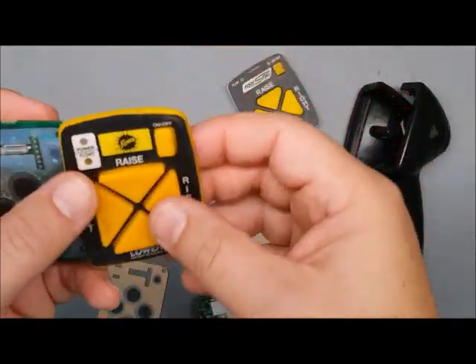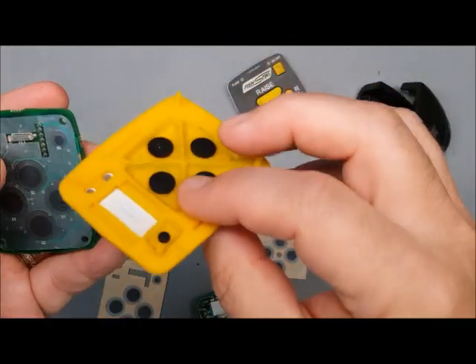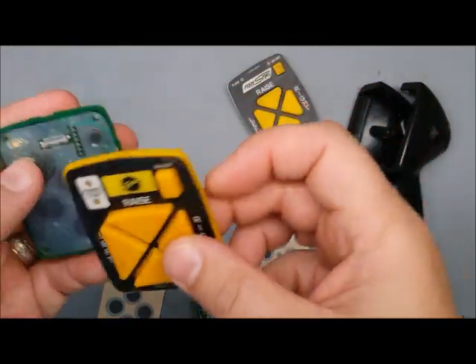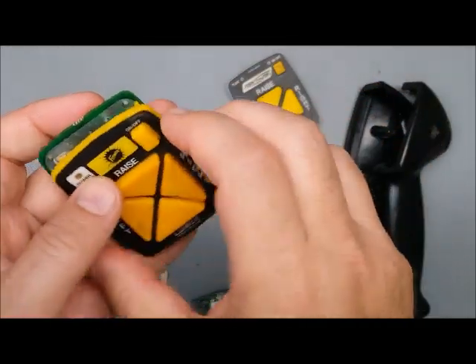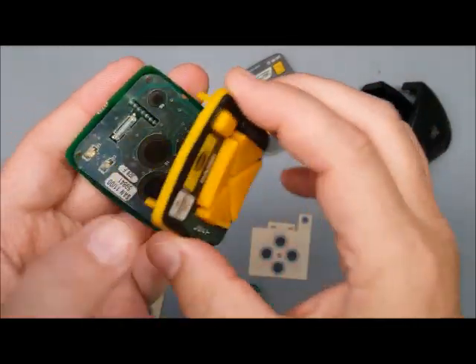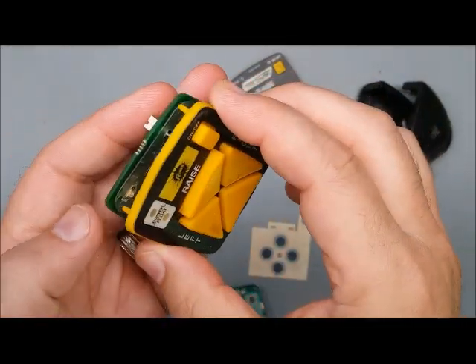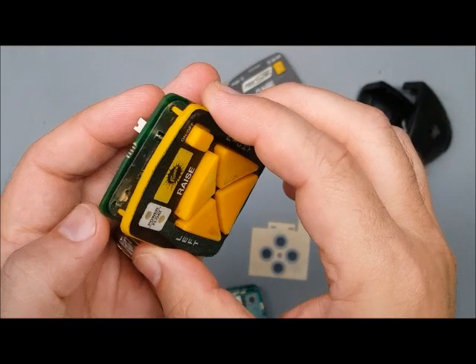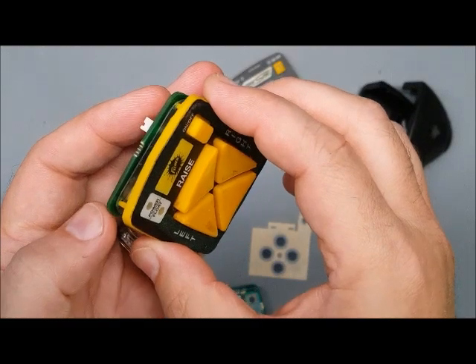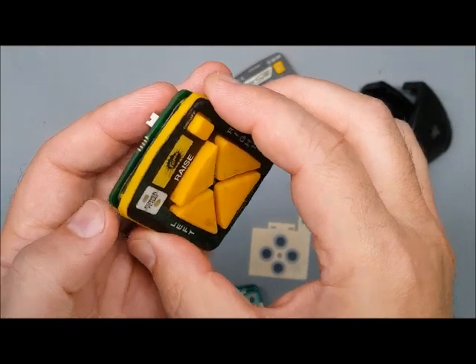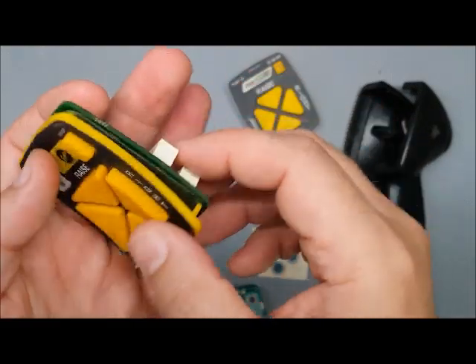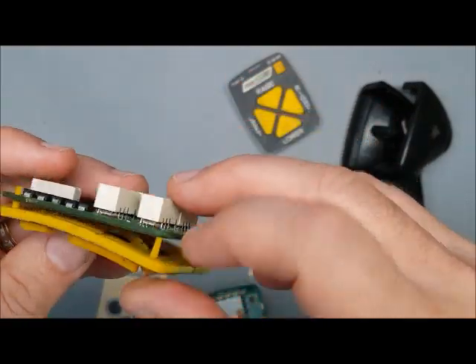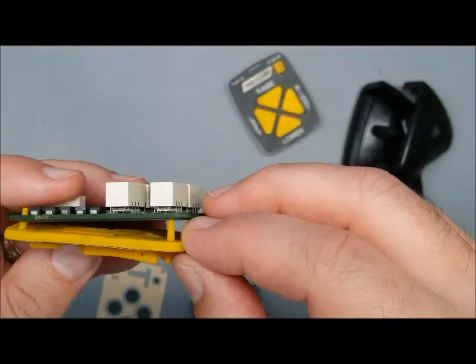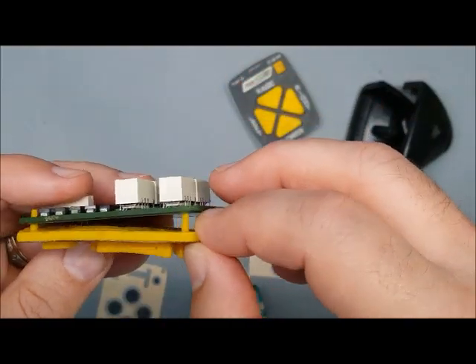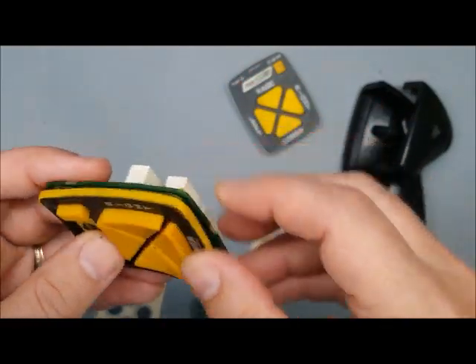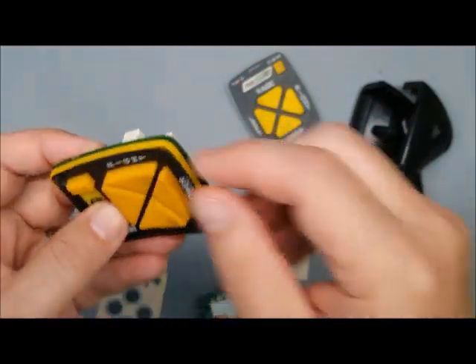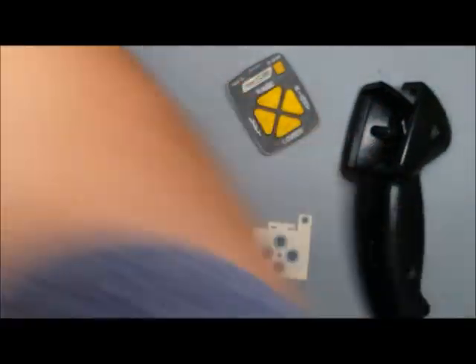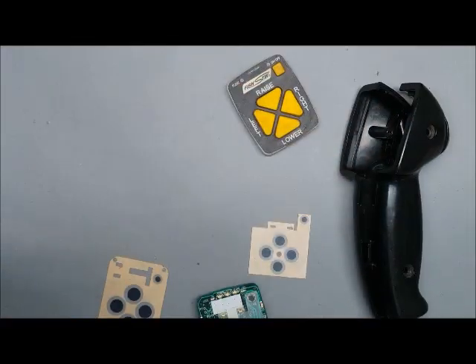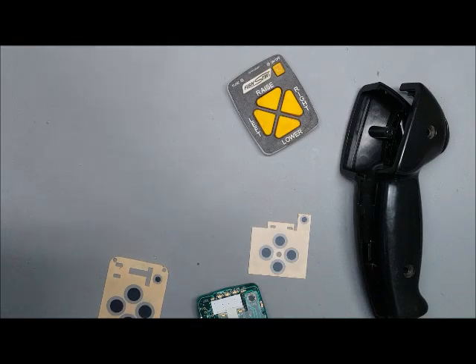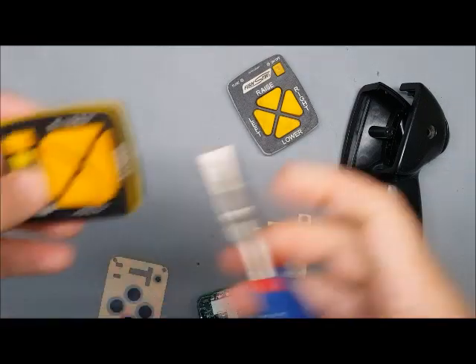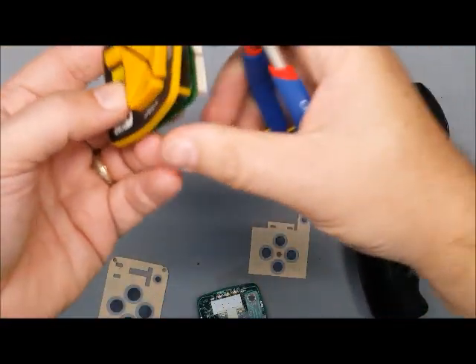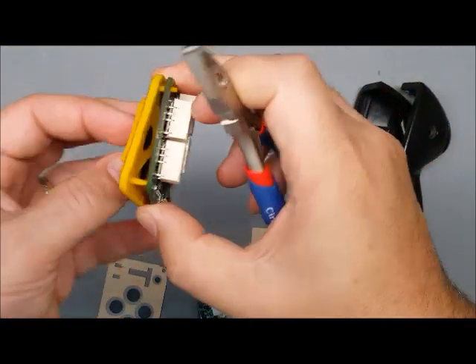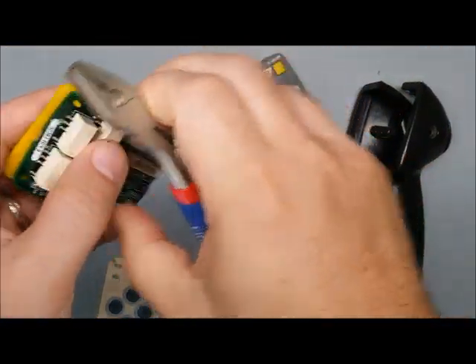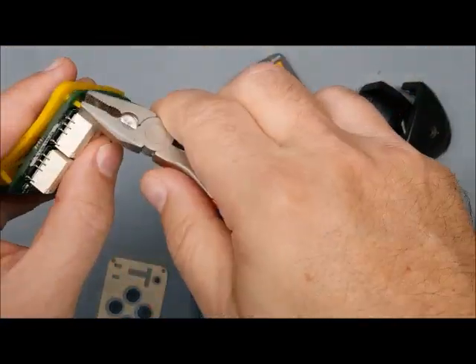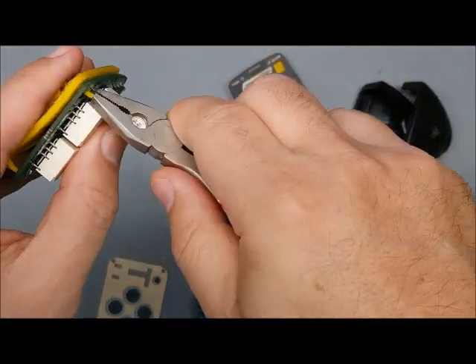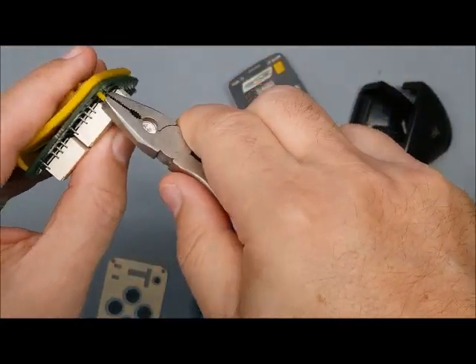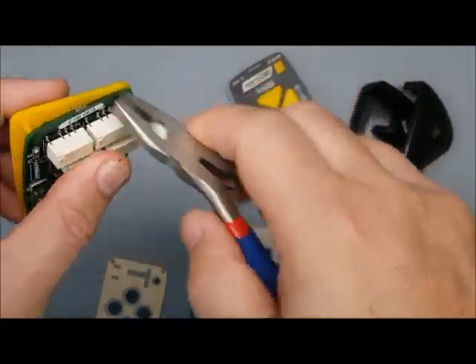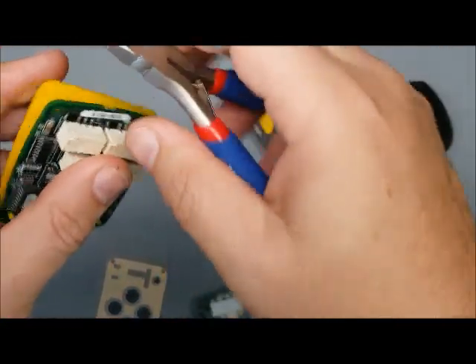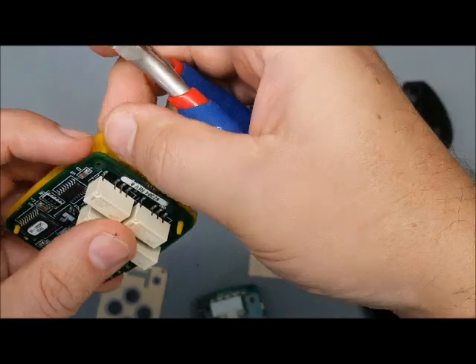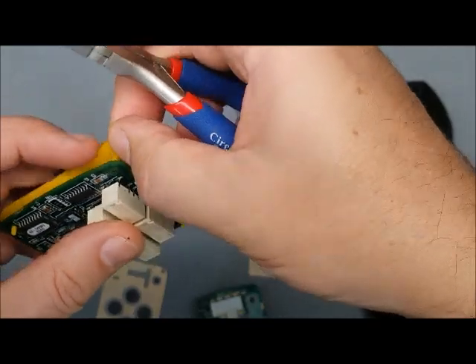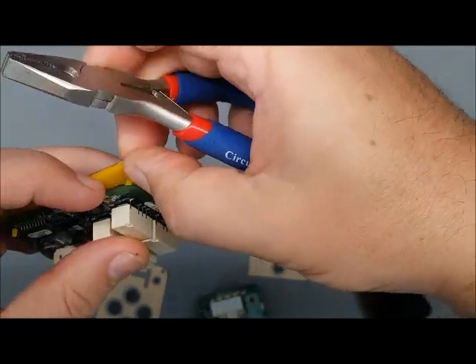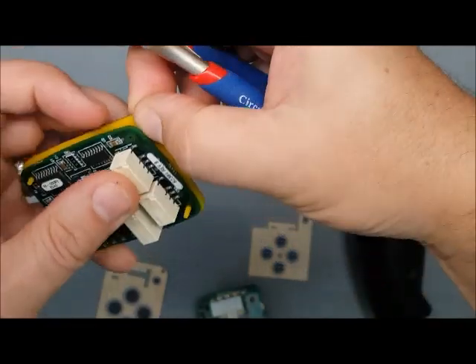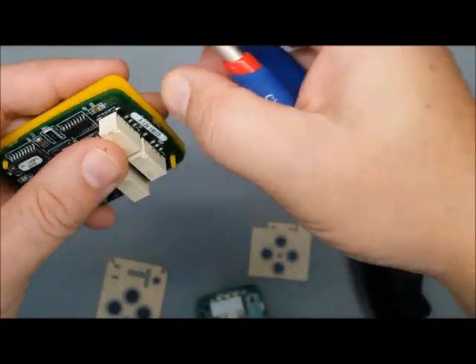To put it back together, line up the rubber pins. You might want to use a small pair of needle nose pliers and give them a little tug — but you don't want to pull too hard. We're just pulling the rubber pins back down through.